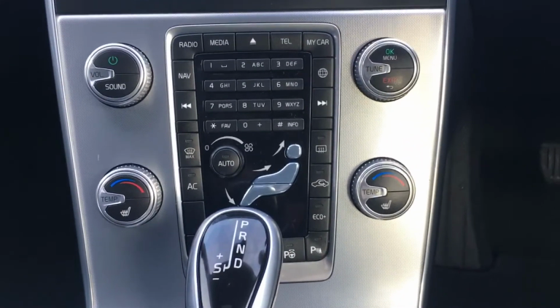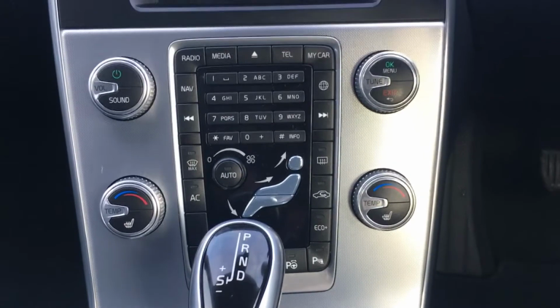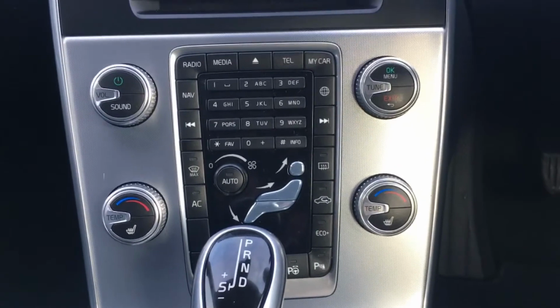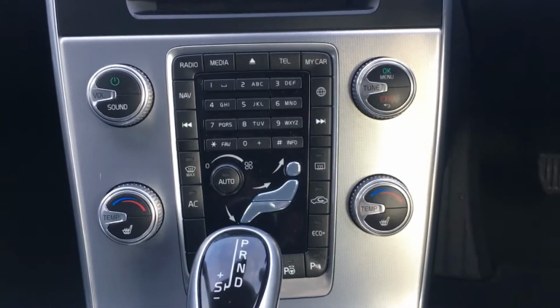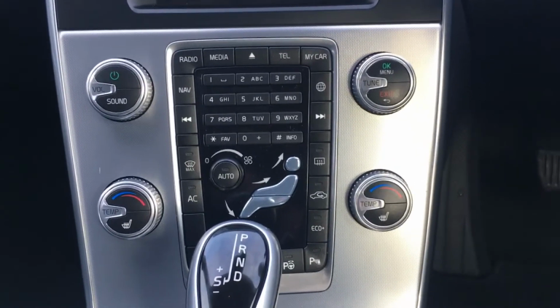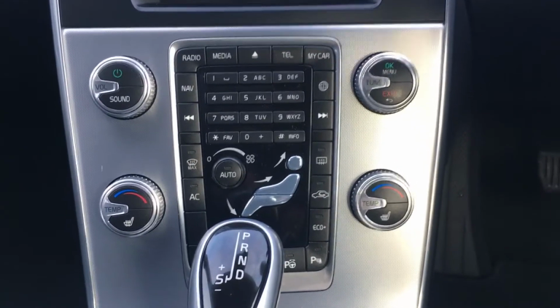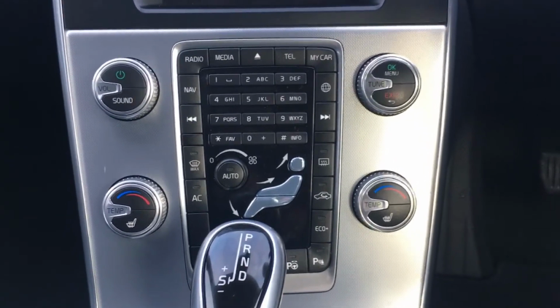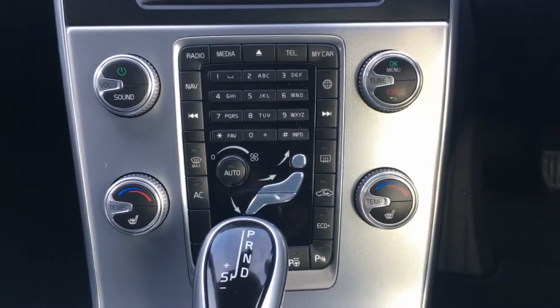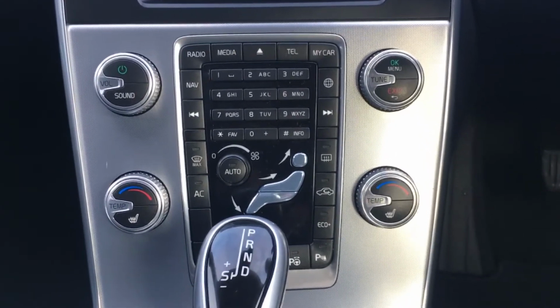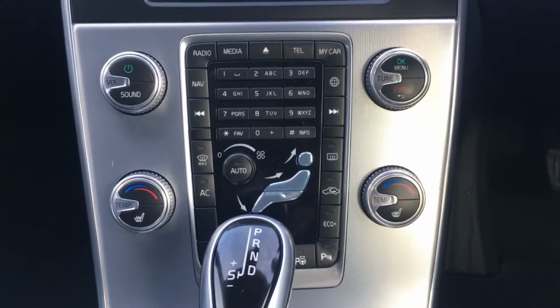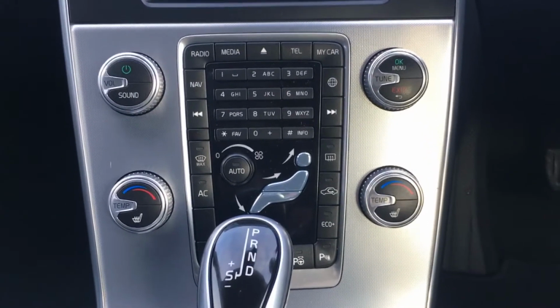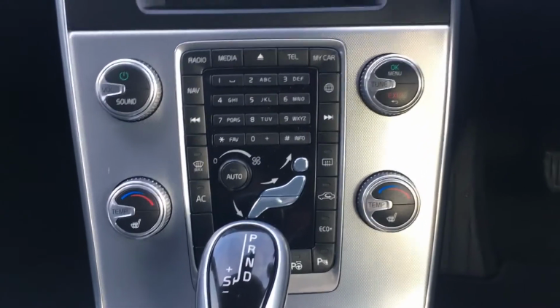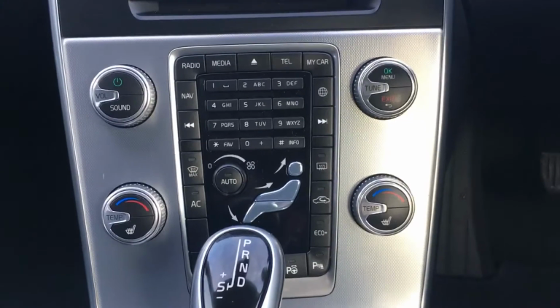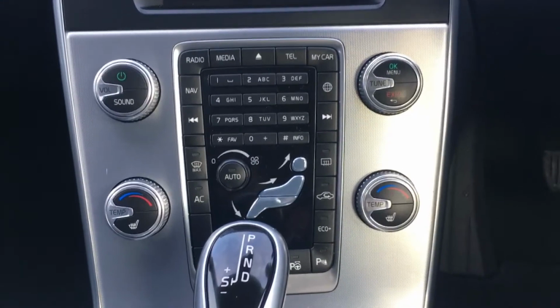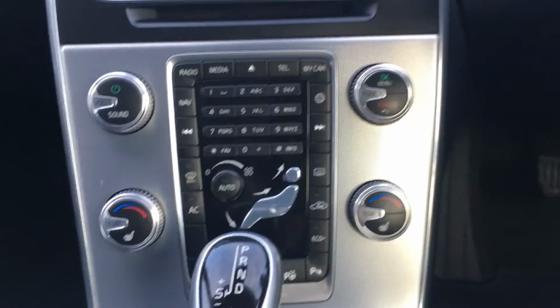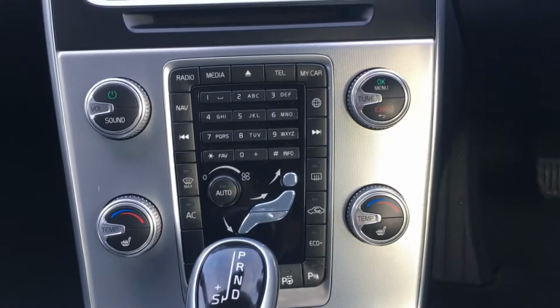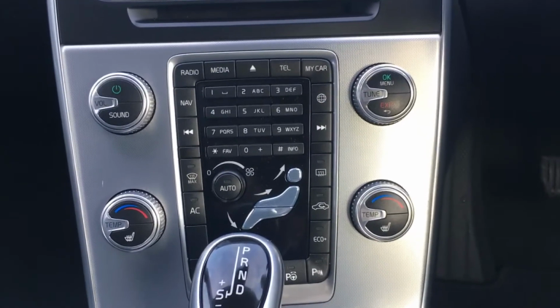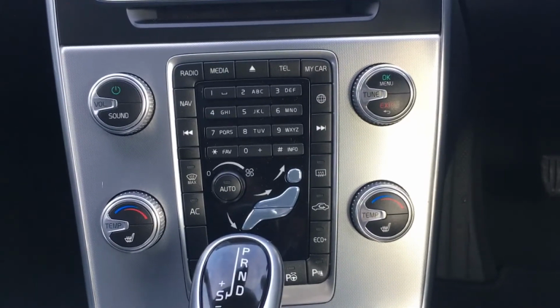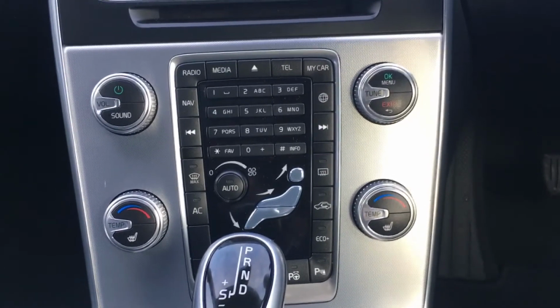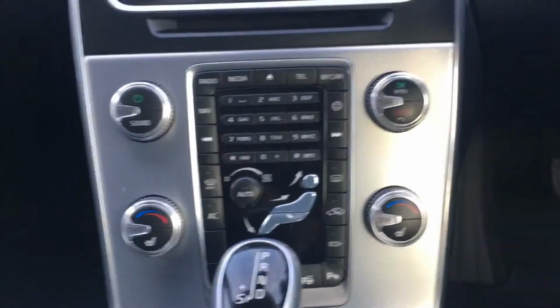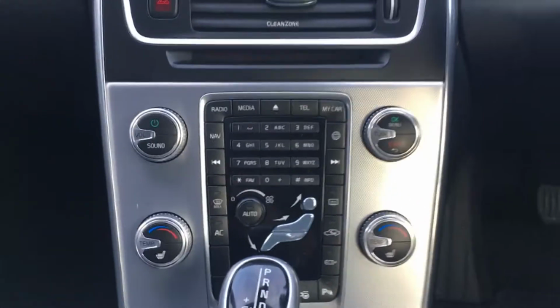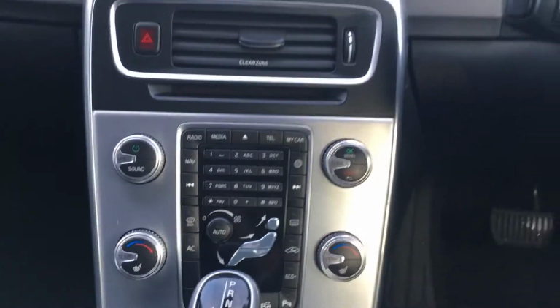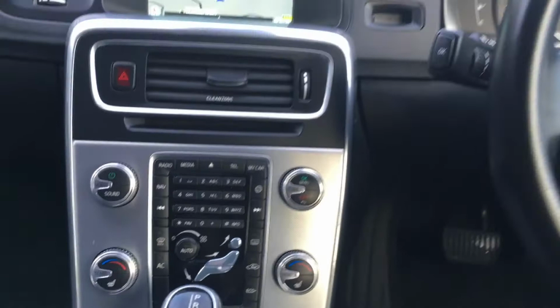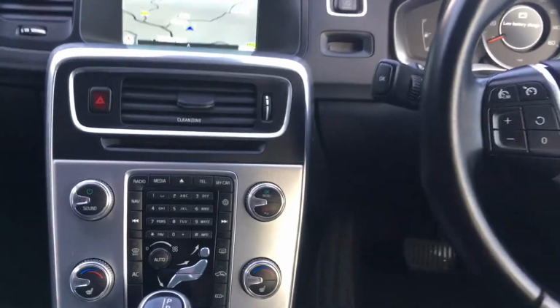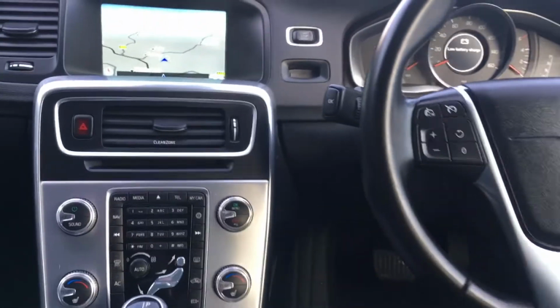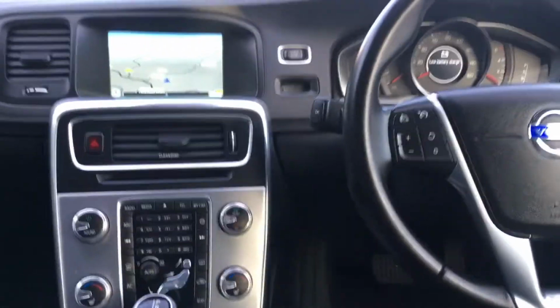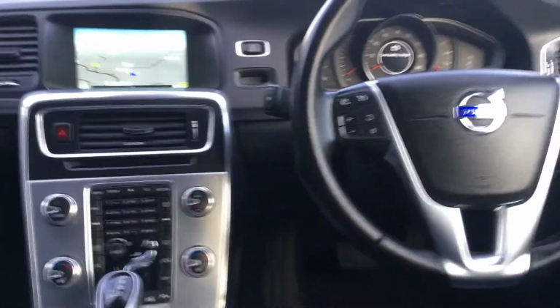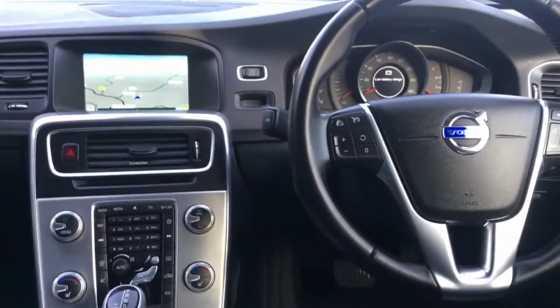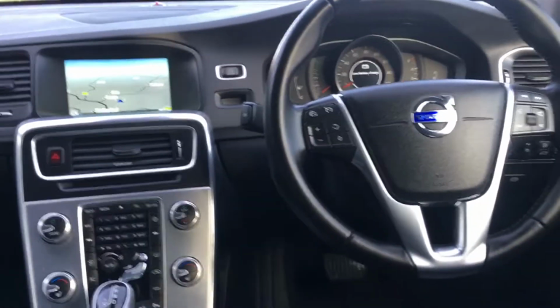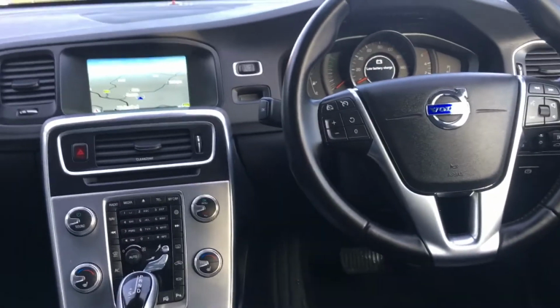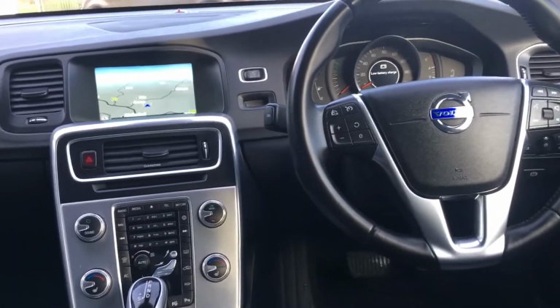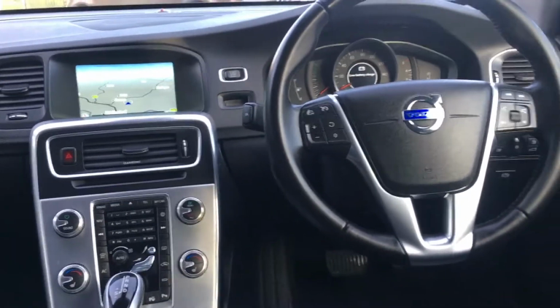Climate control air conditioning system. Heated front seats. The car also has front and rear parking sensors along with park pilot self-parking. It has the 8-speed automatic gearbox.